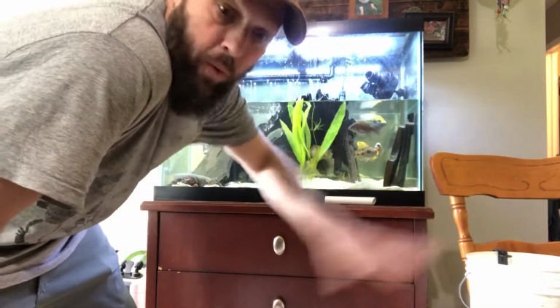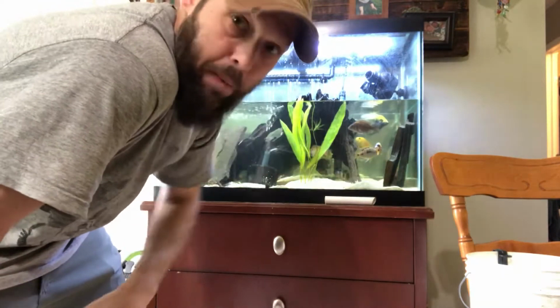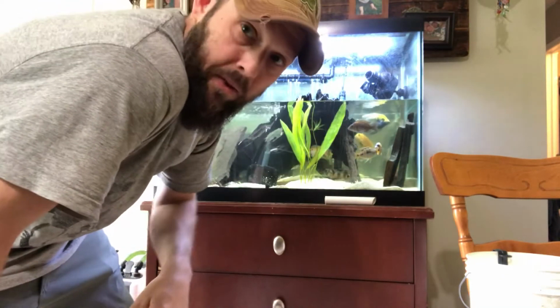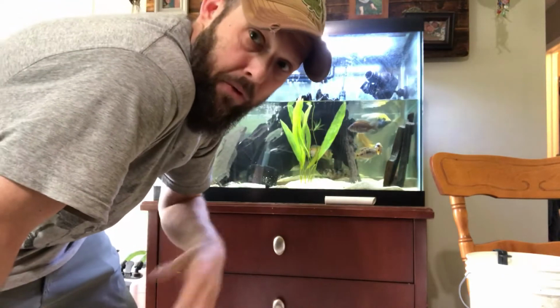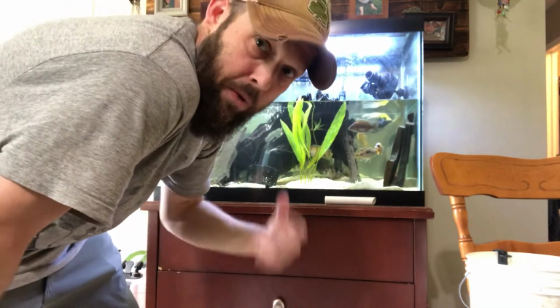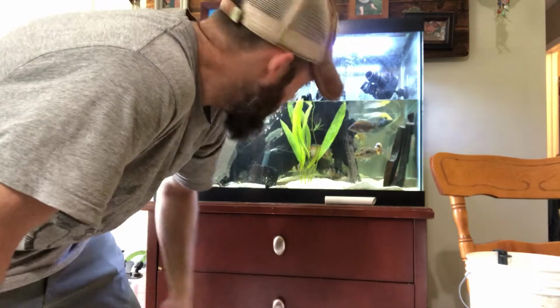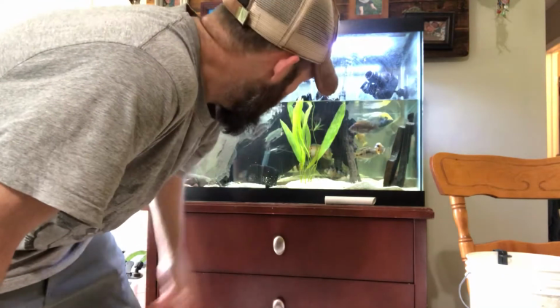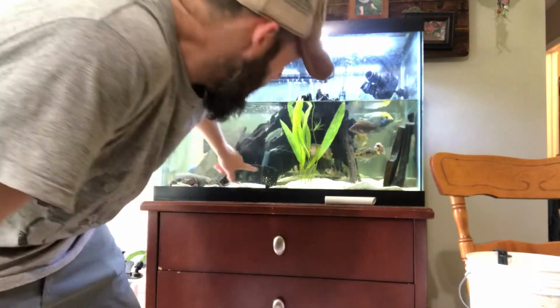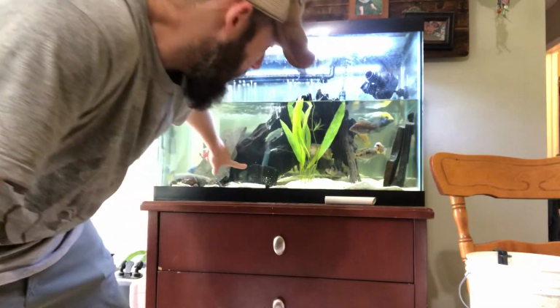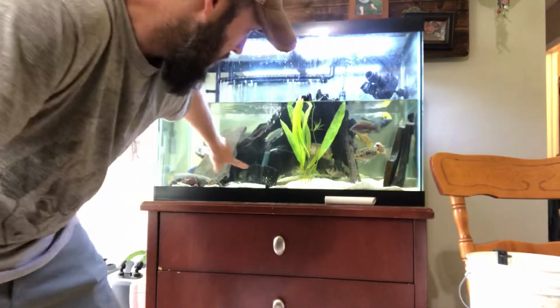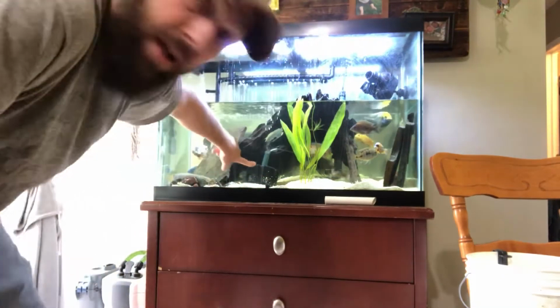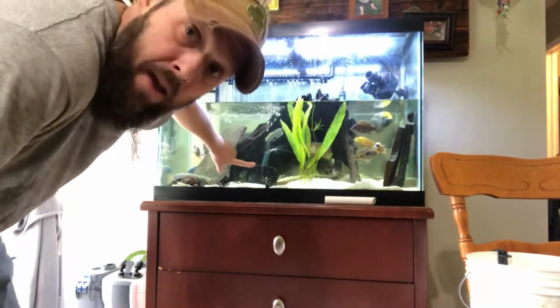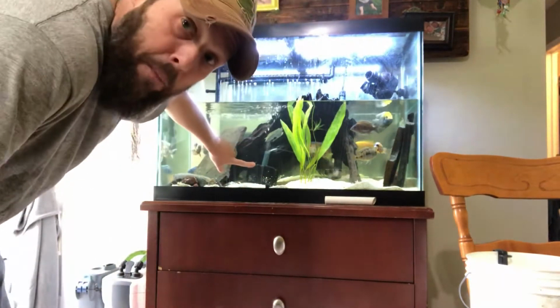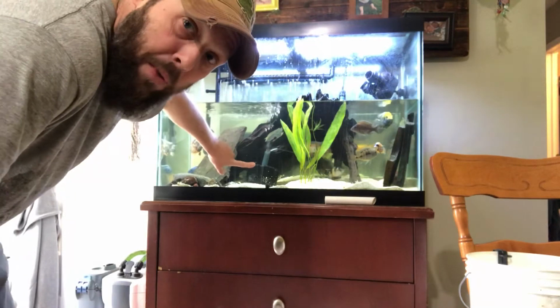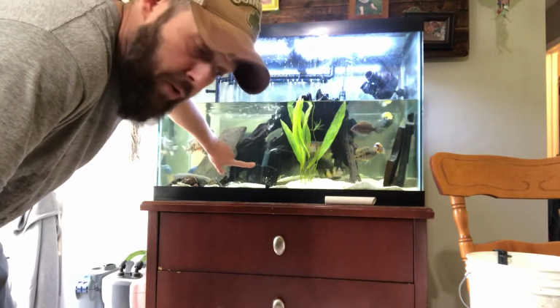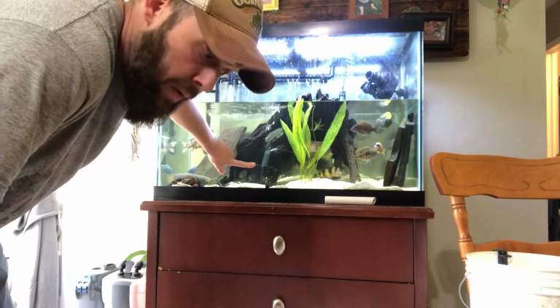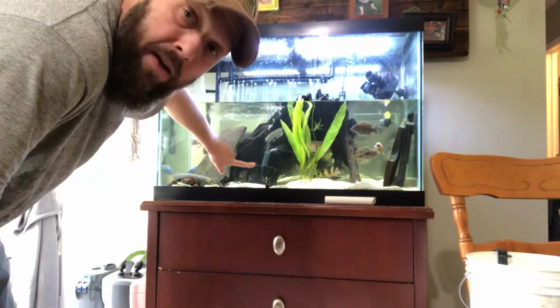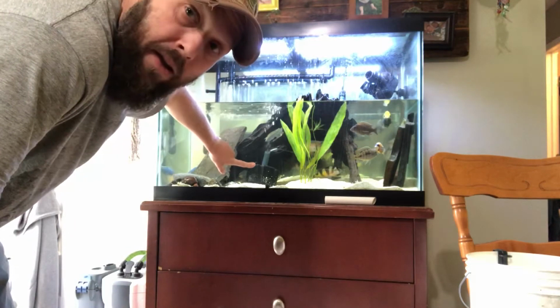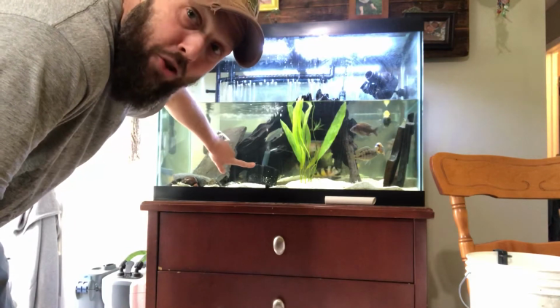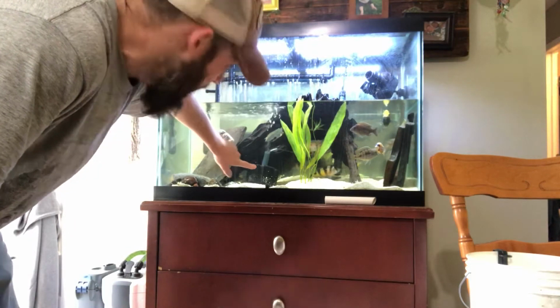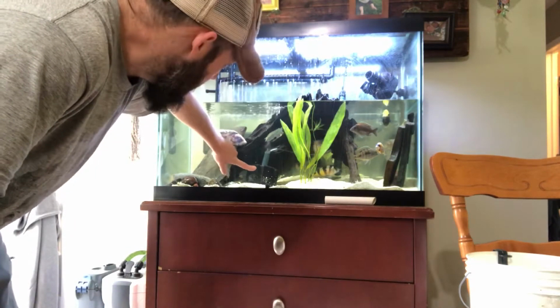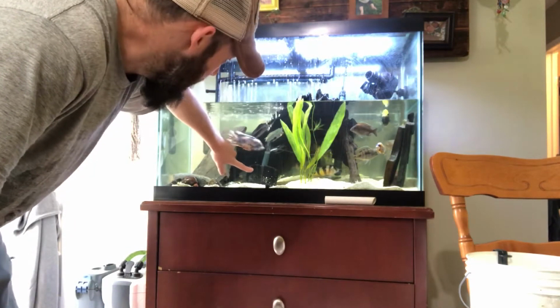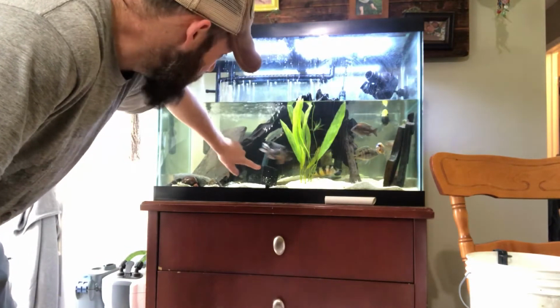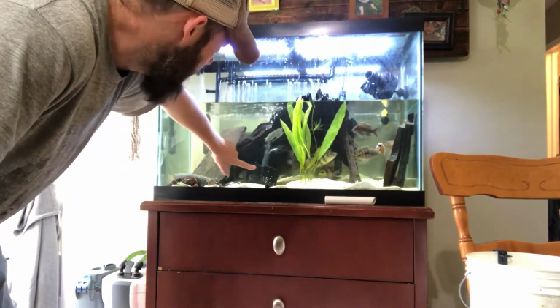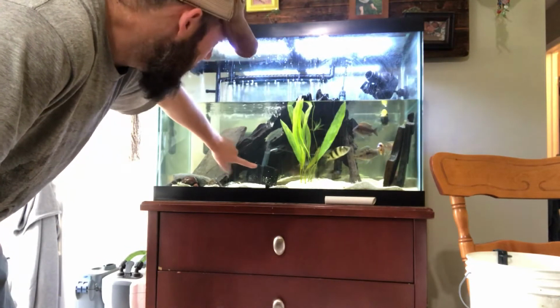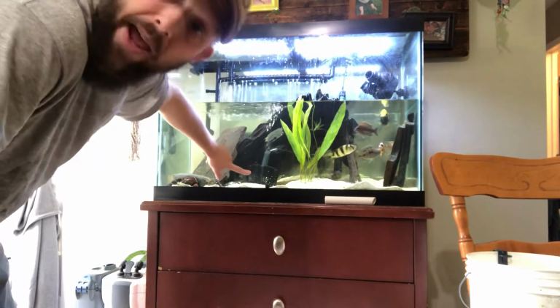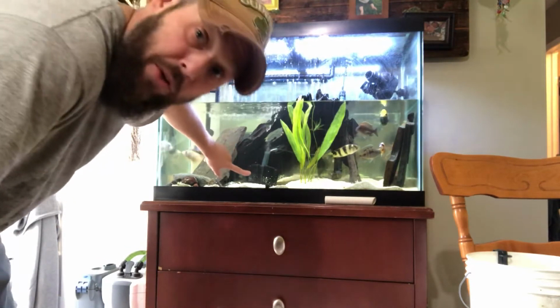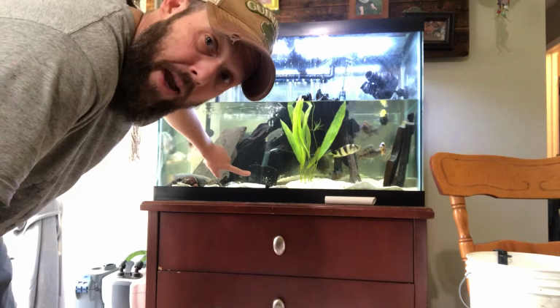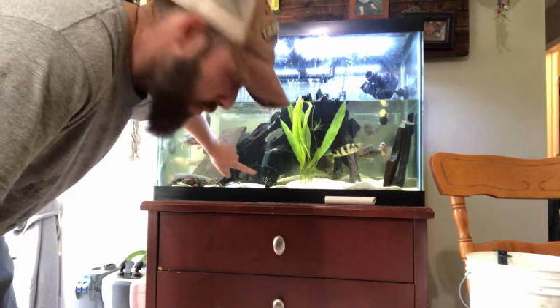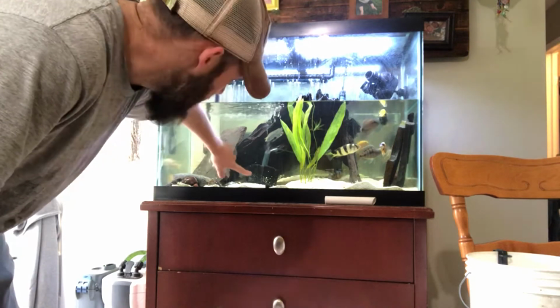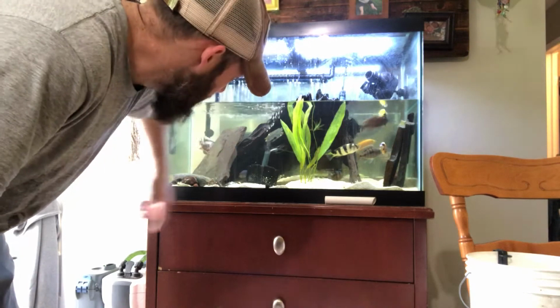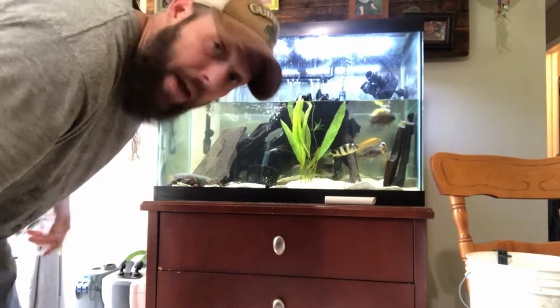I've filled four more buckets up here. What I'm going to do is pull the sponge filter out and show you guys a little bit of the magic that they actually do create, for those that are a little bit skeptical about what a sponge filter is.